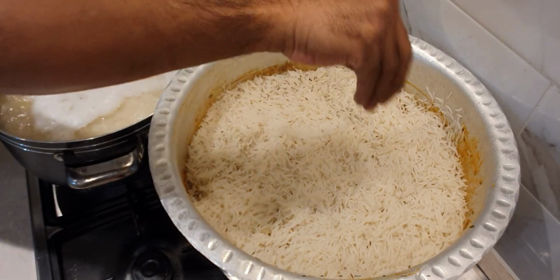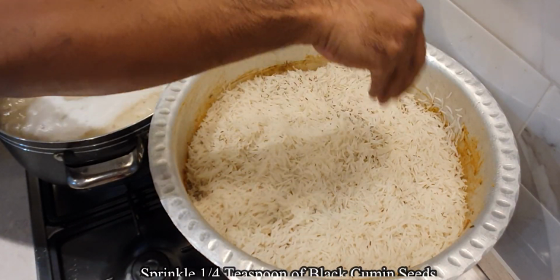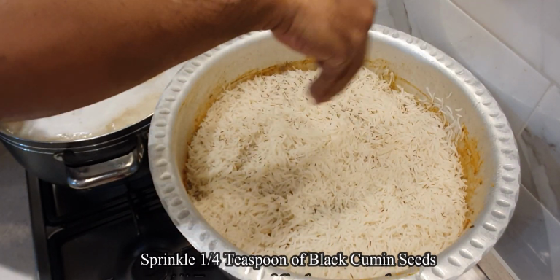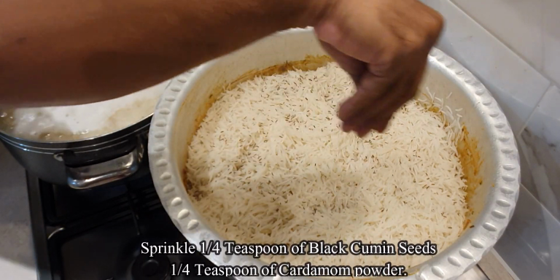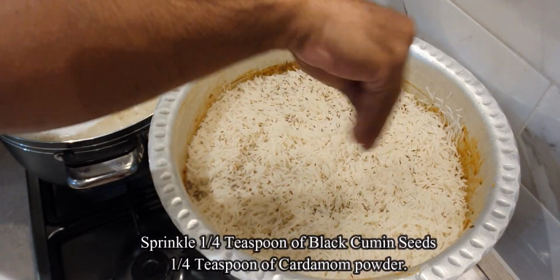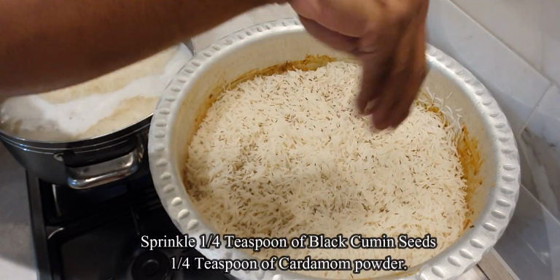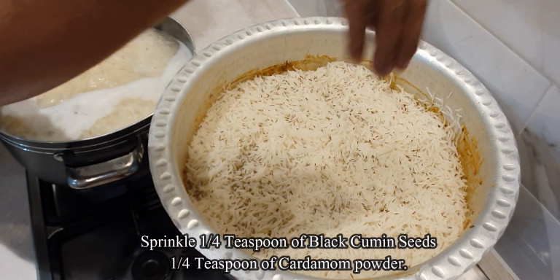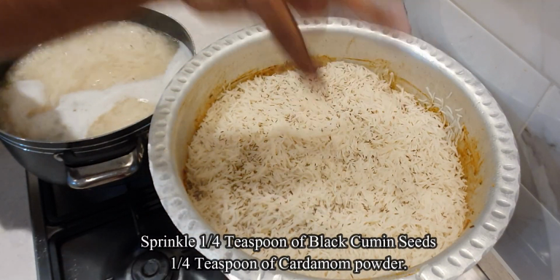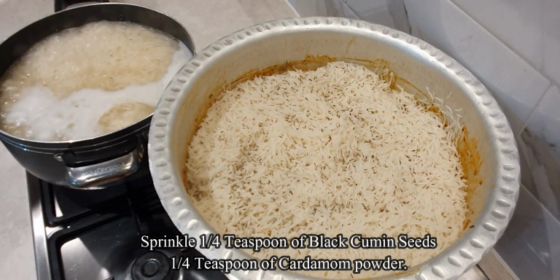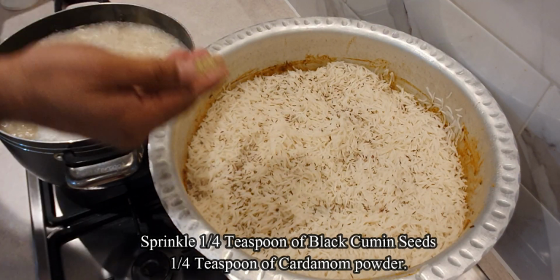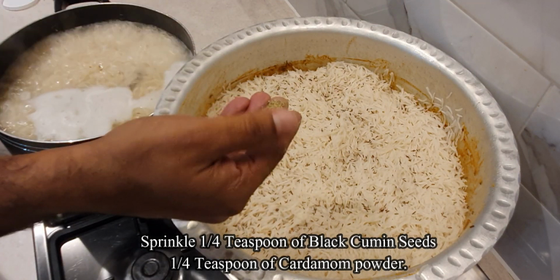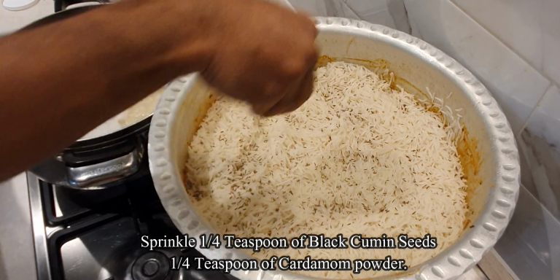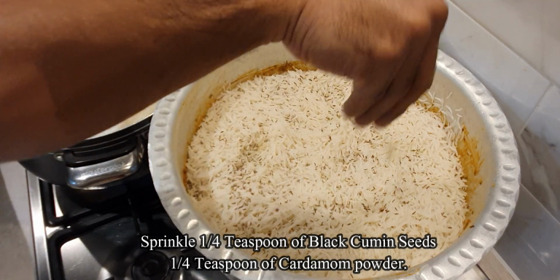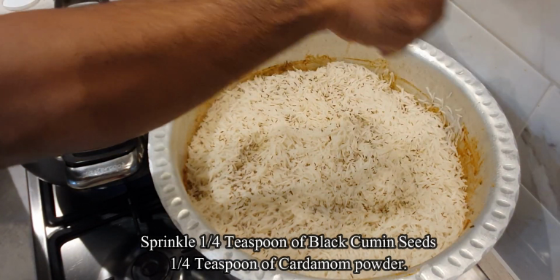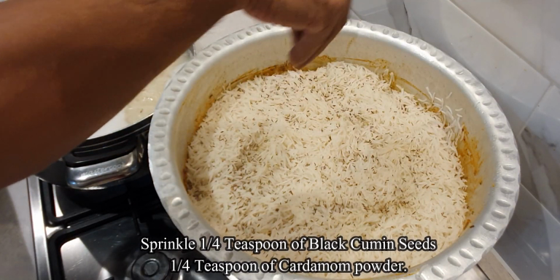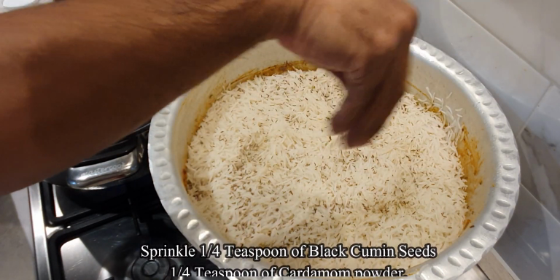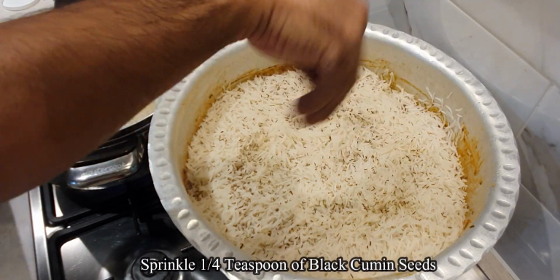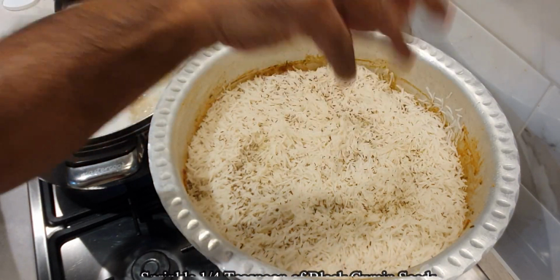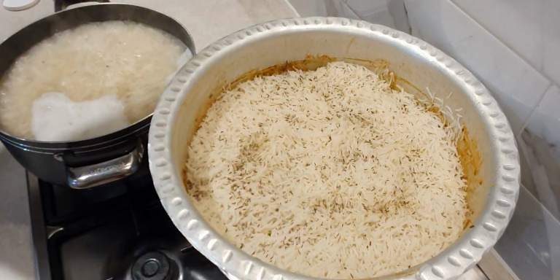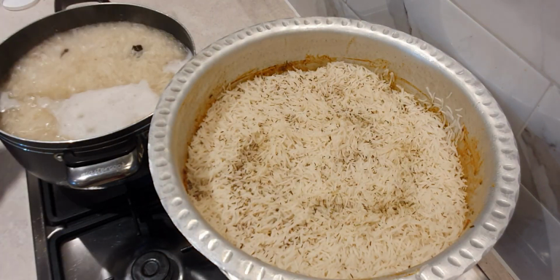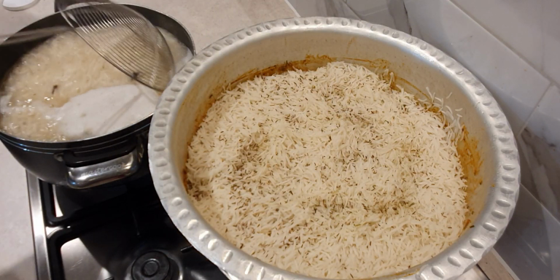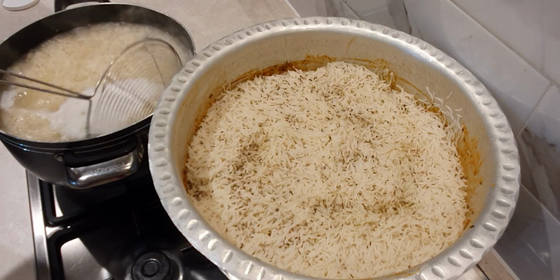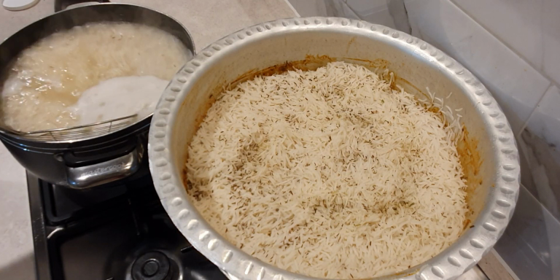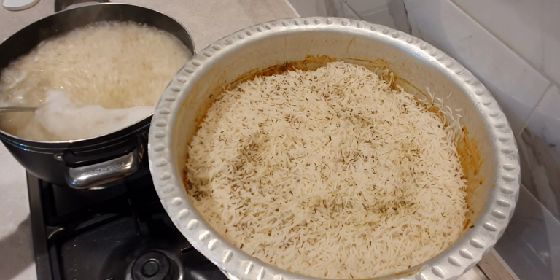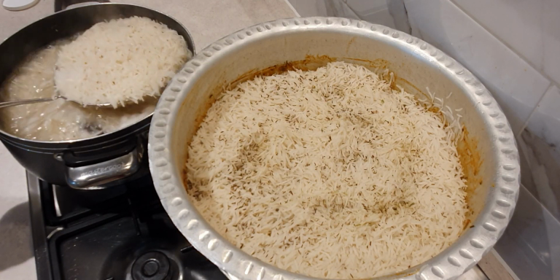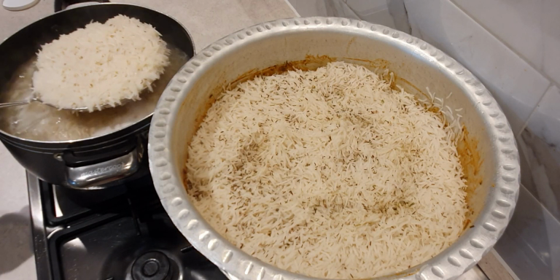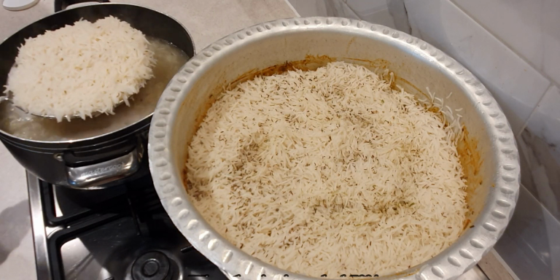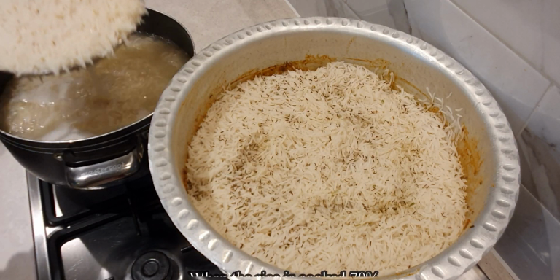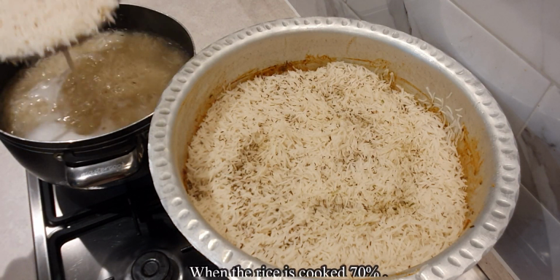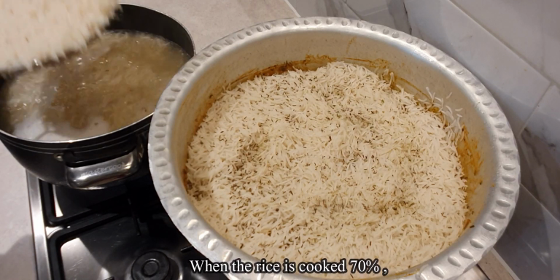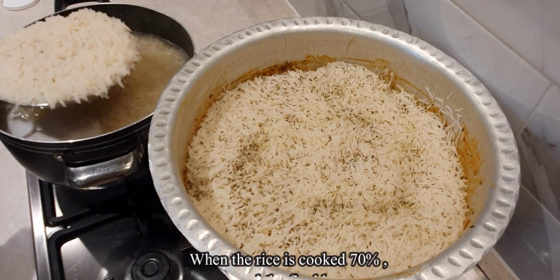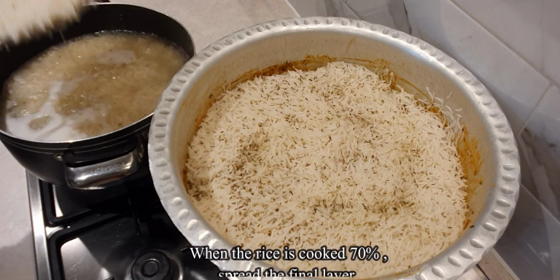Add 1 teaspoon of milk, half a teaspoon of black cumin seeds, and about a quarter teaspoon of cardamom powder. When the rice is 70% cooked, spread the final layer.